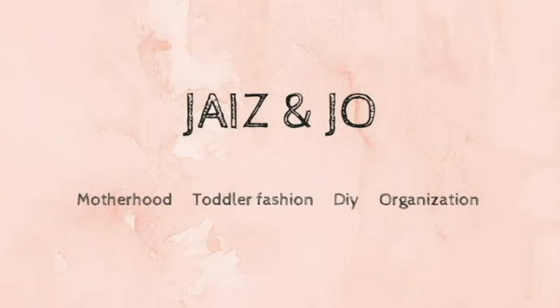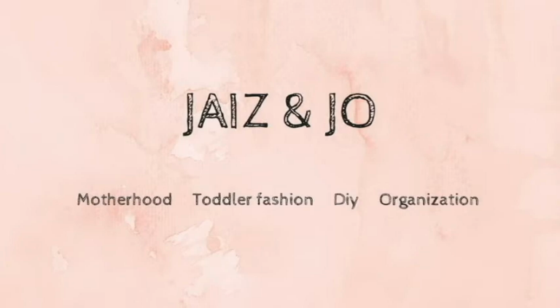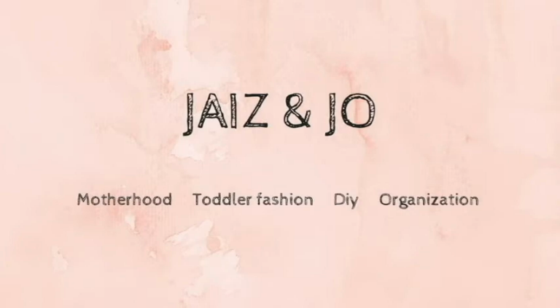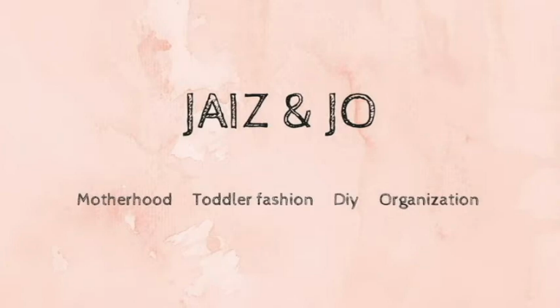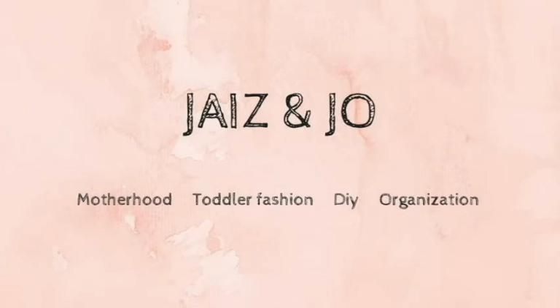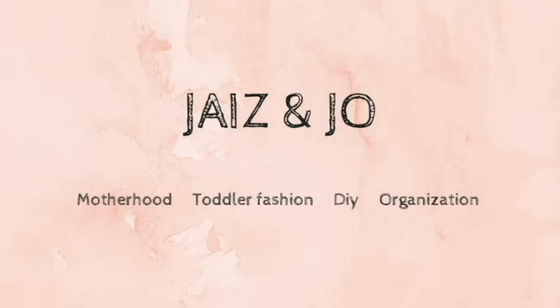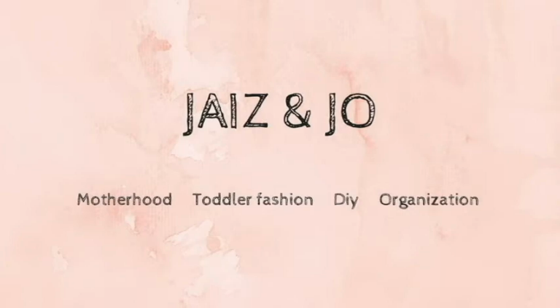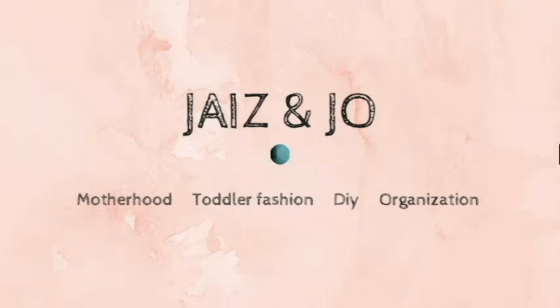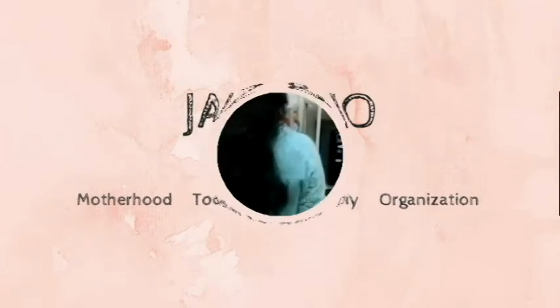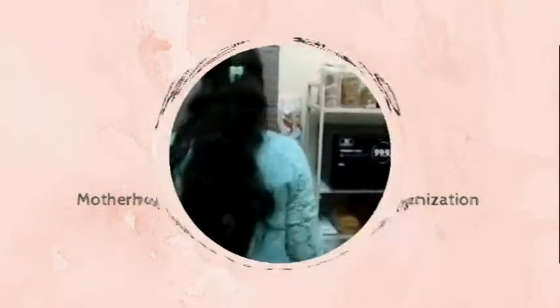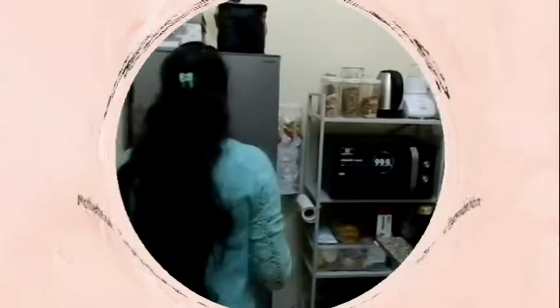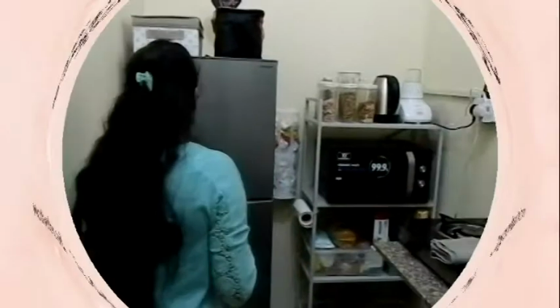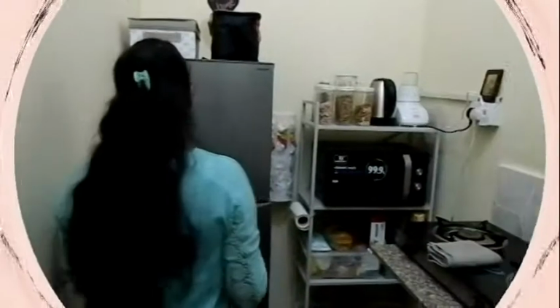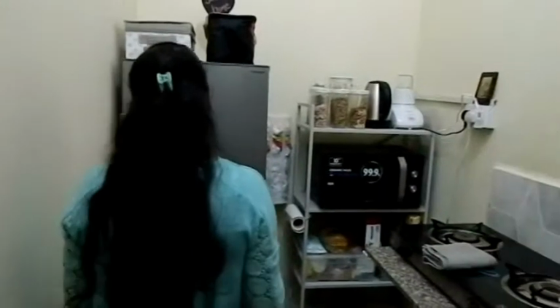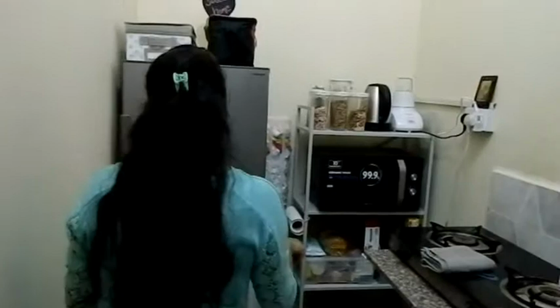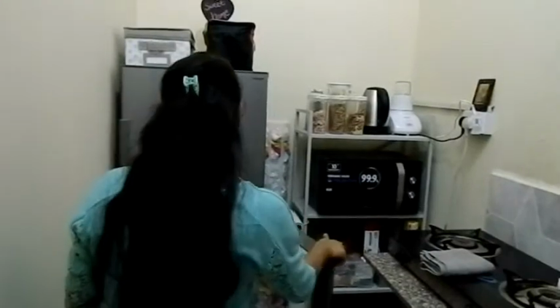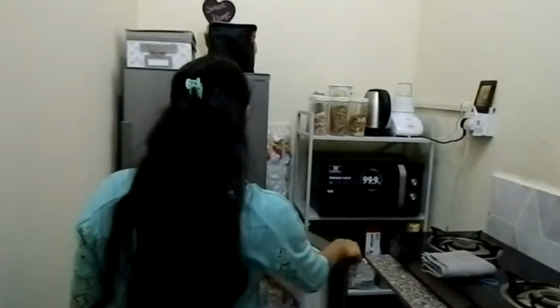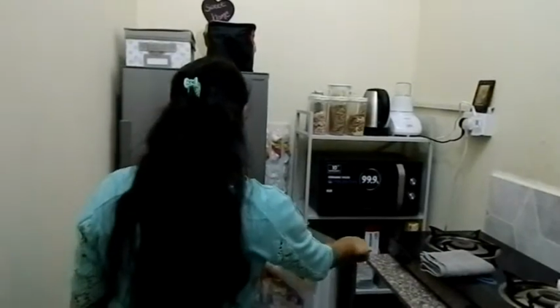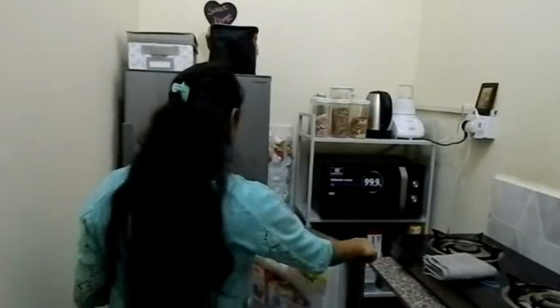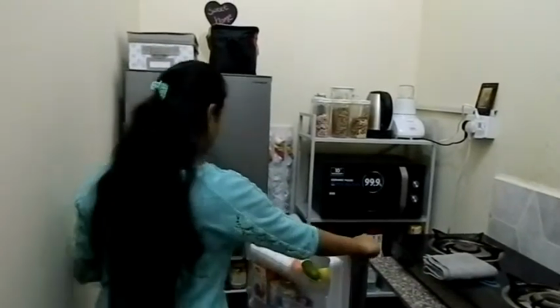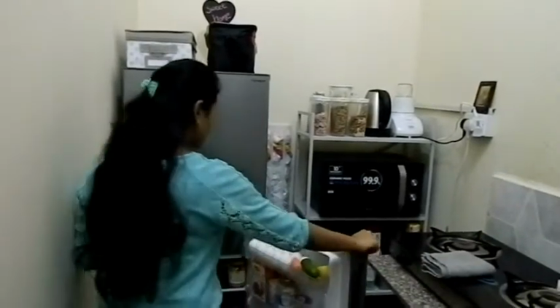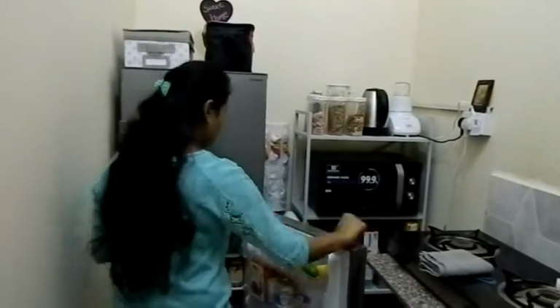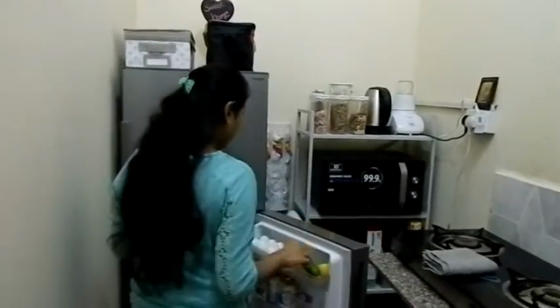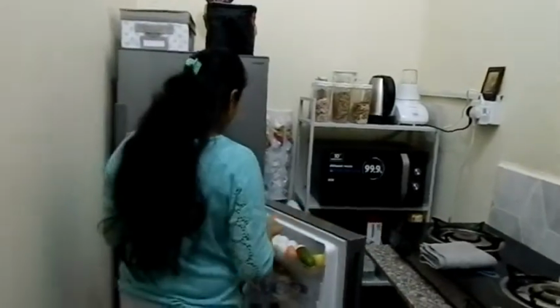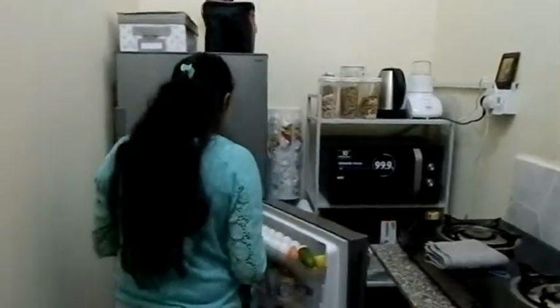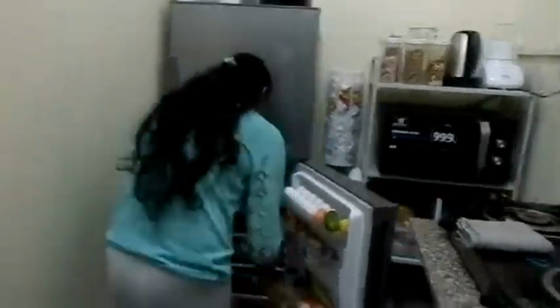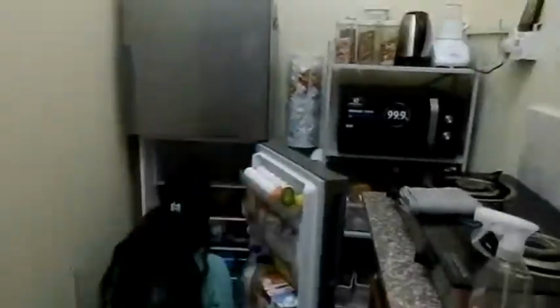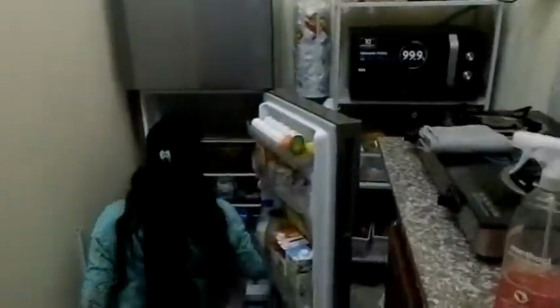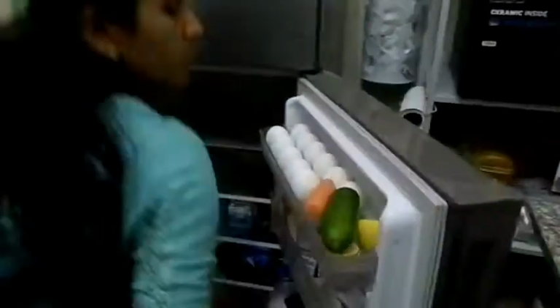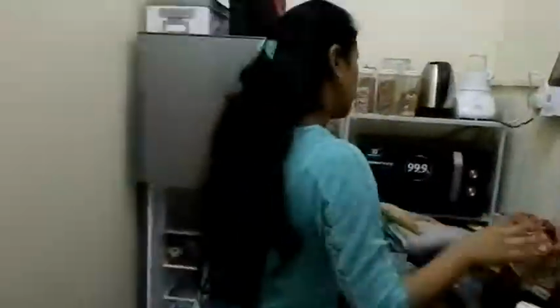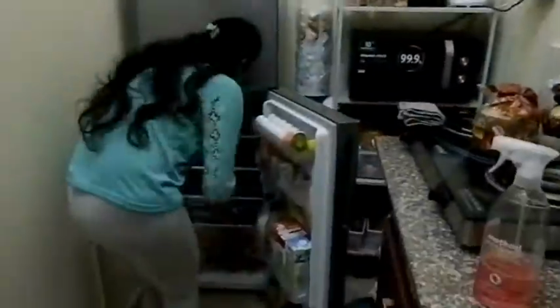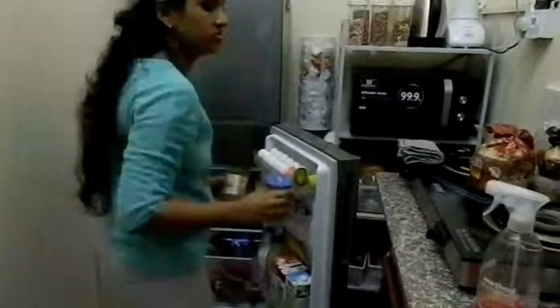Hi guys, welcome back to my channel. For today's video I'm going to show how I clean my fridge. First of all I switch off the power and then take everything out of the fridge.